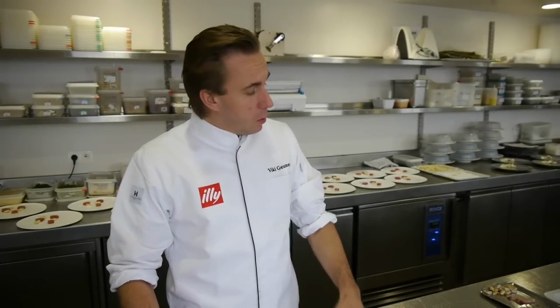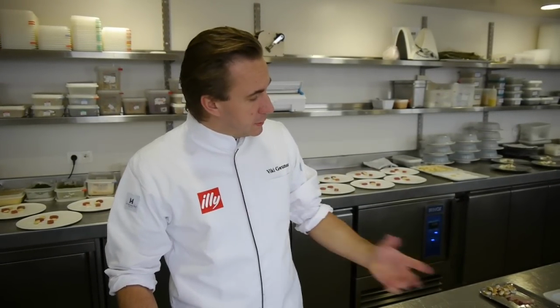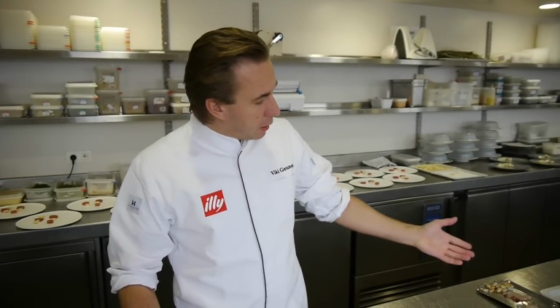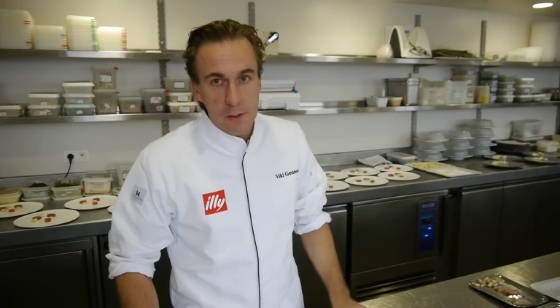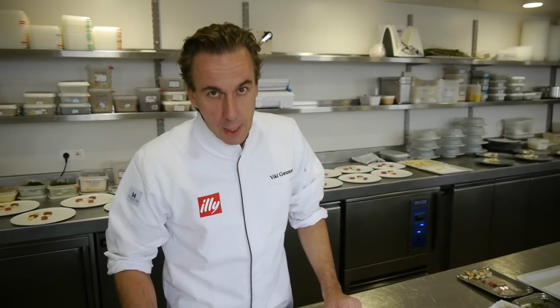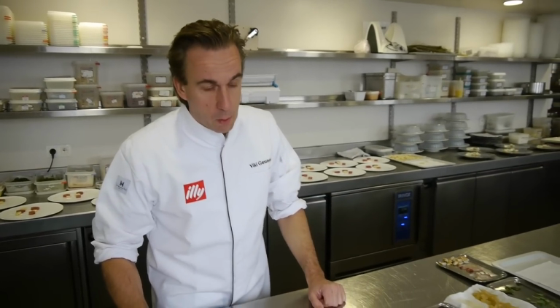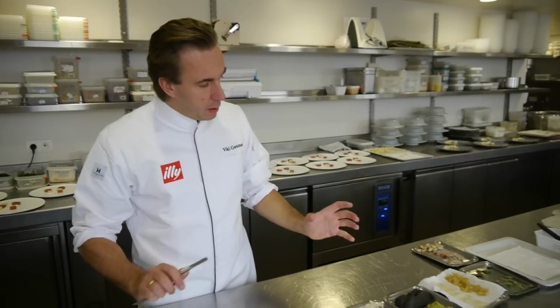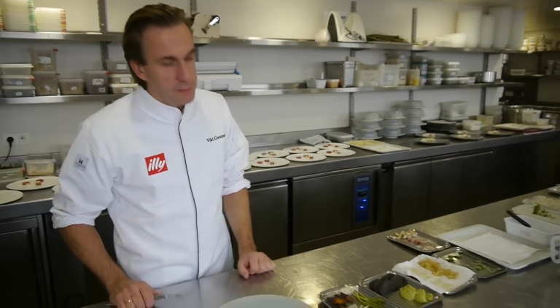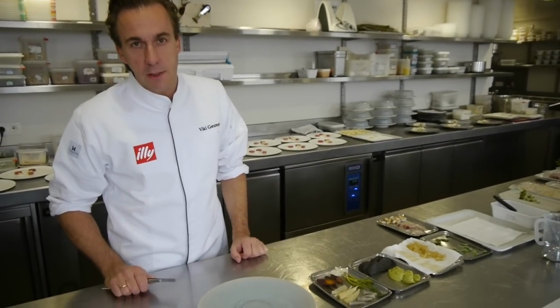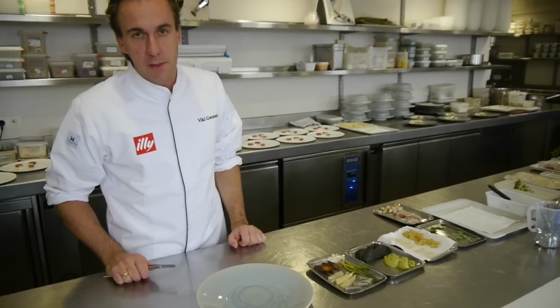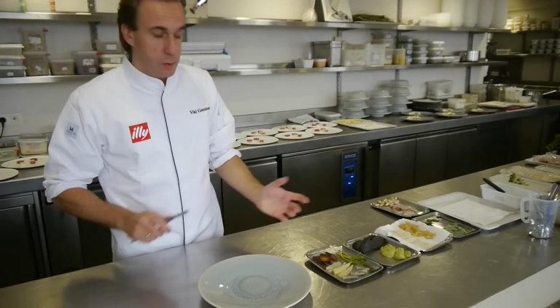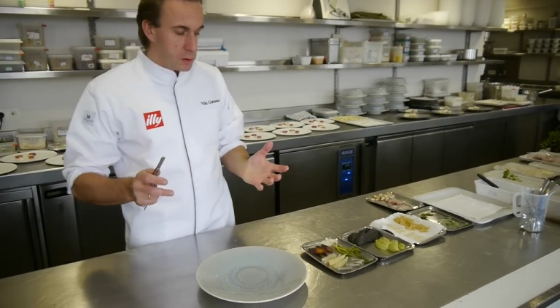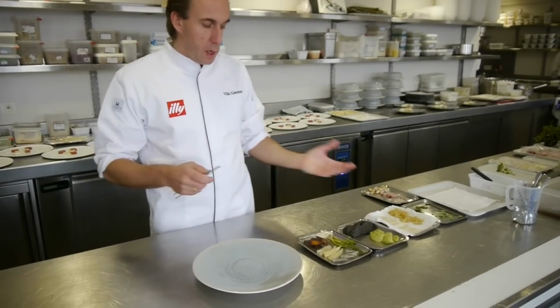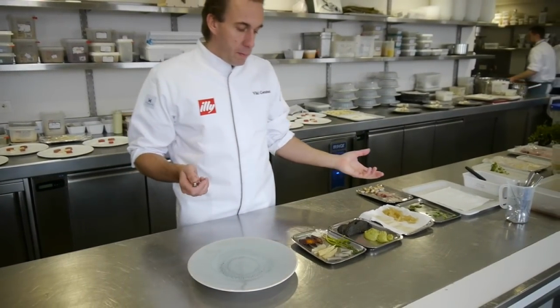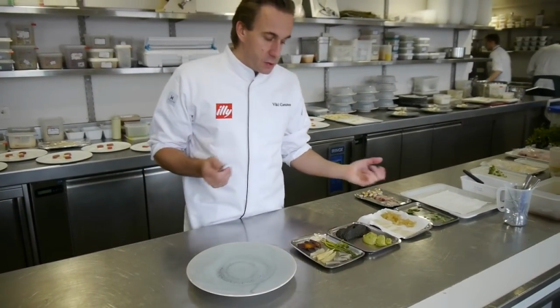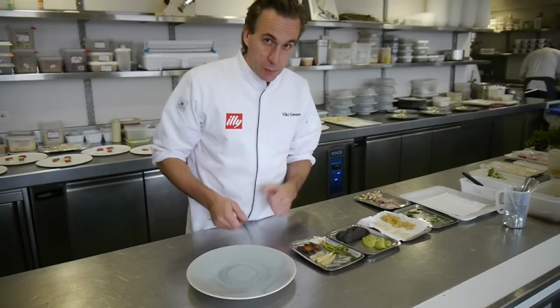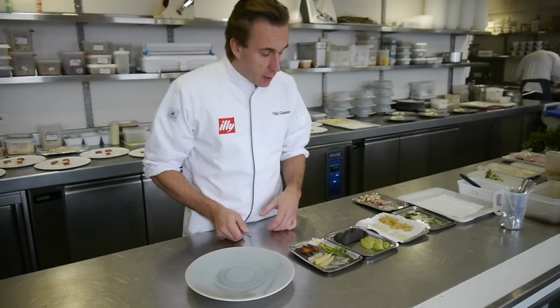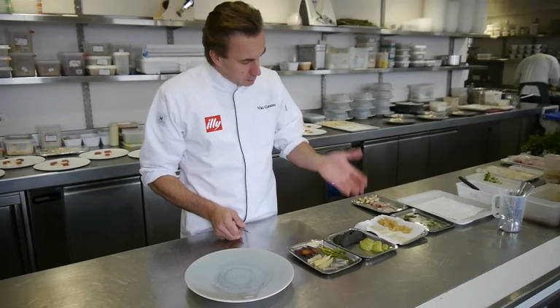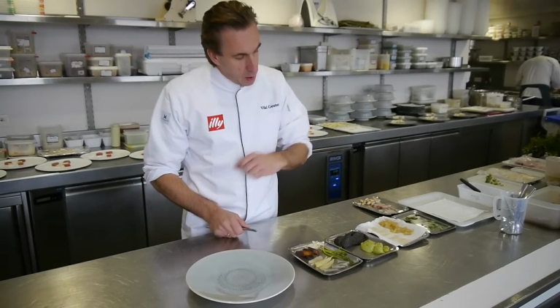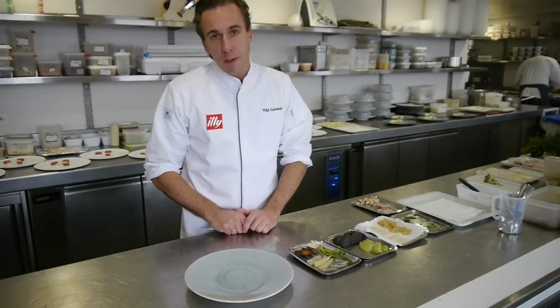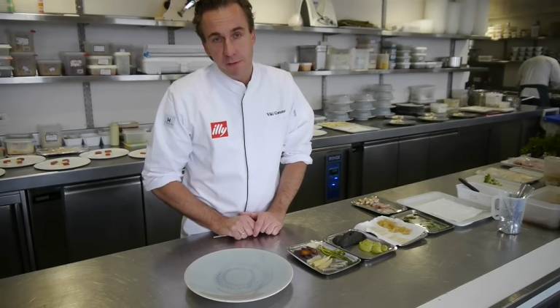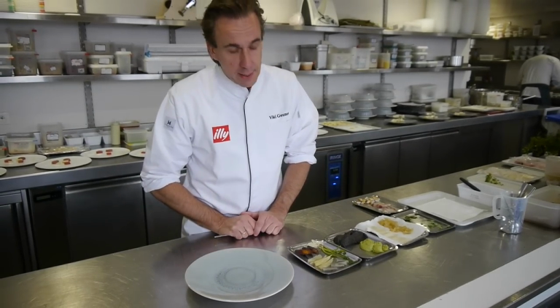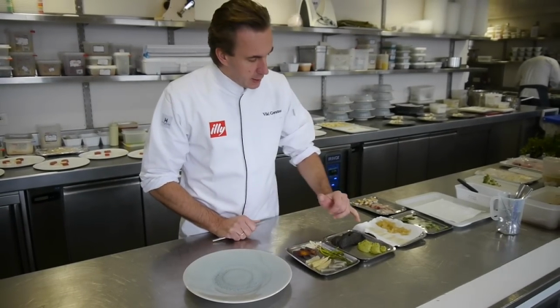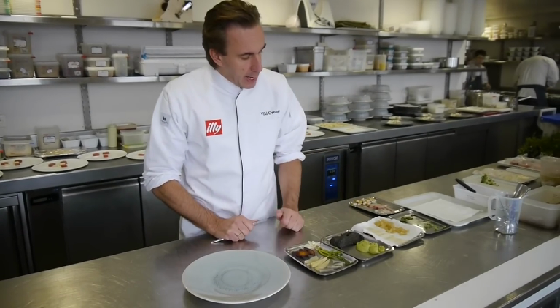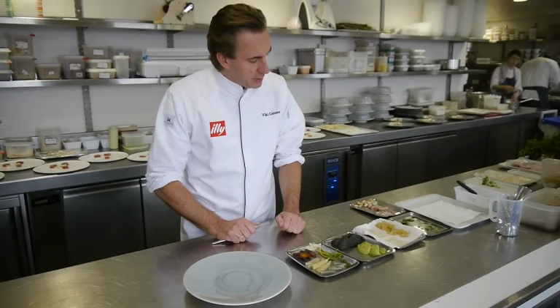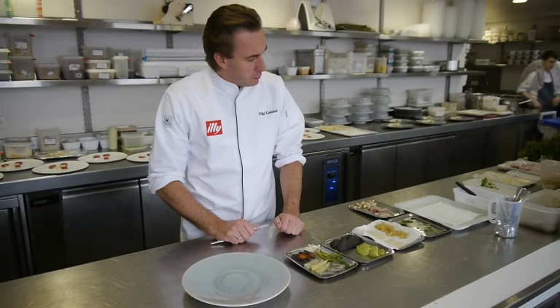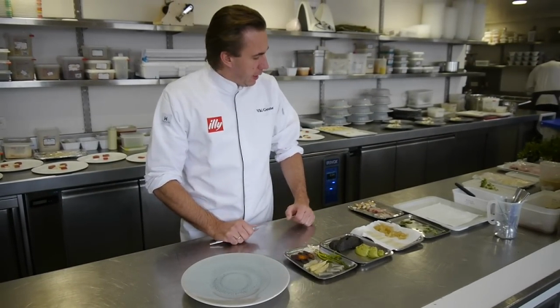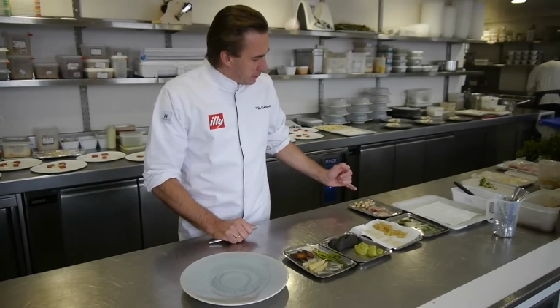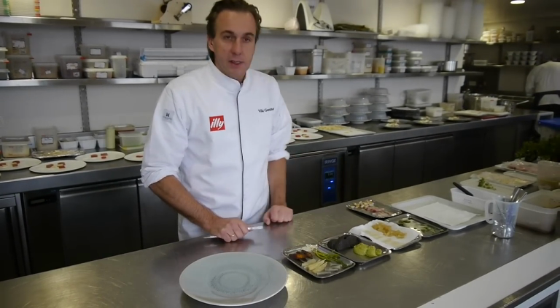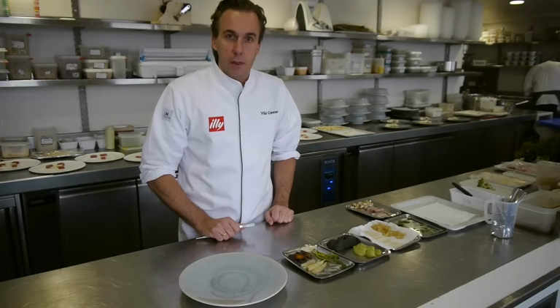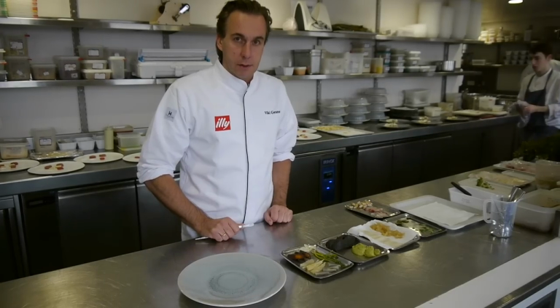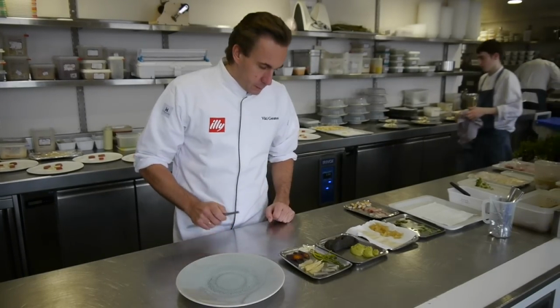which is a confit of dorado with different kinds of vegetables, which we cooked sweet and sour, a cream of eggplant, and pesto, and as well as the carbs.